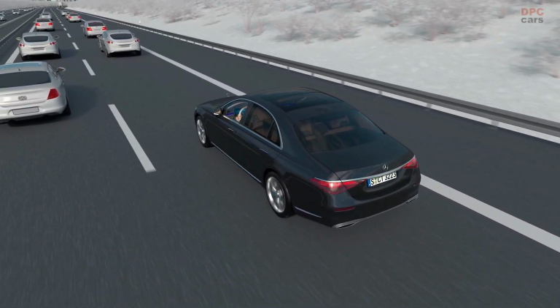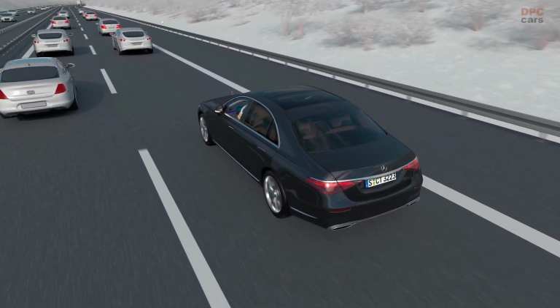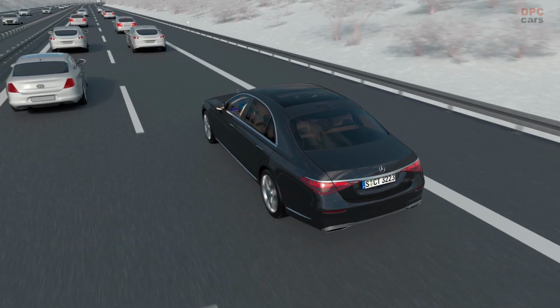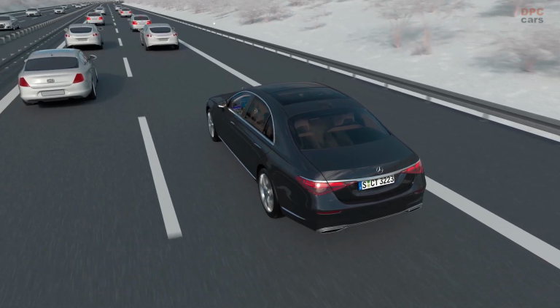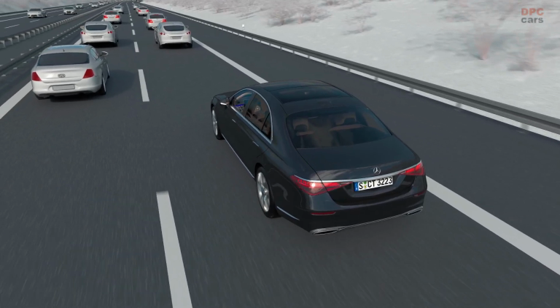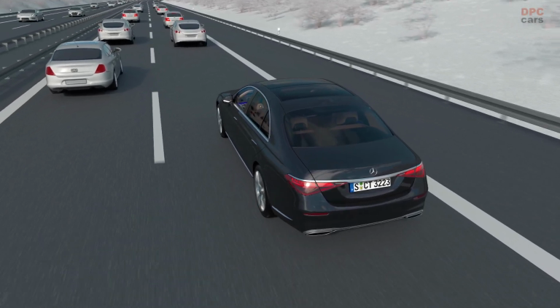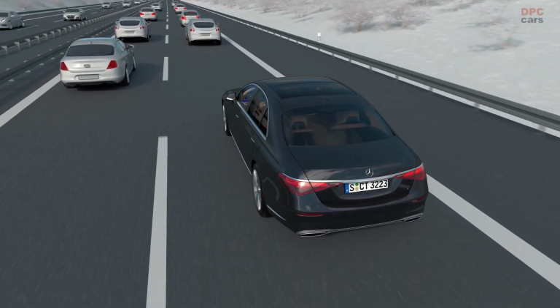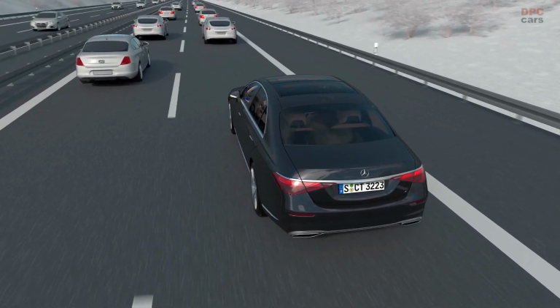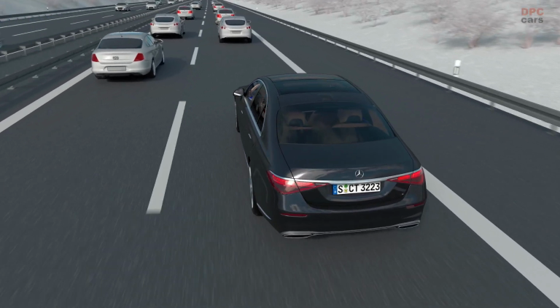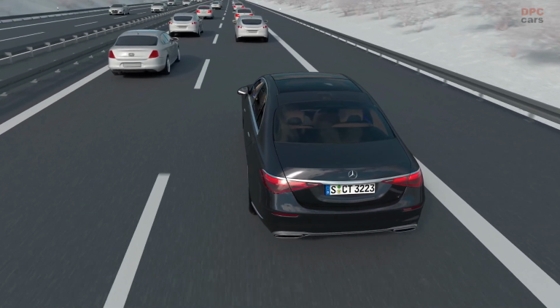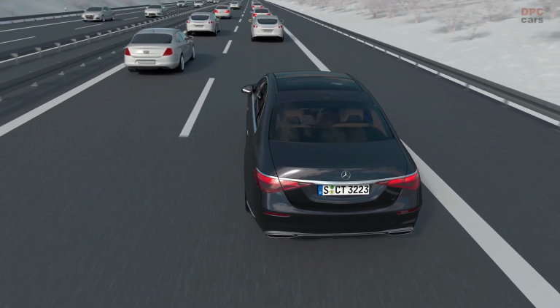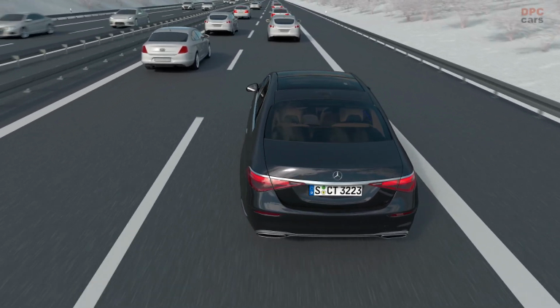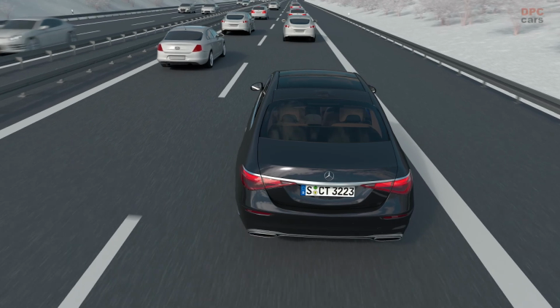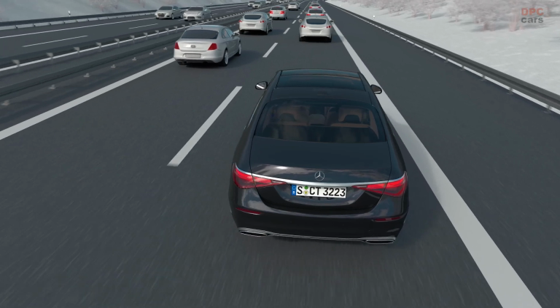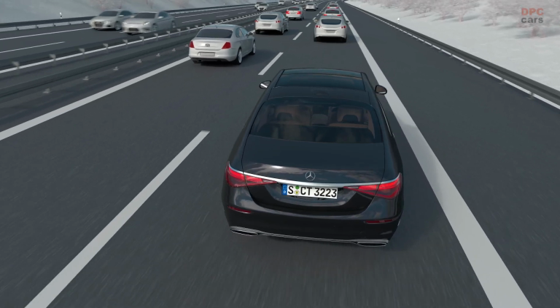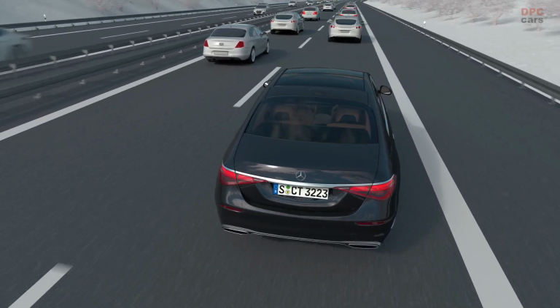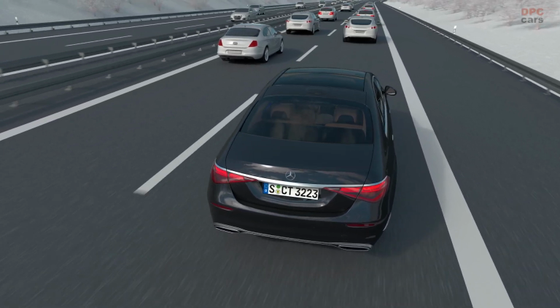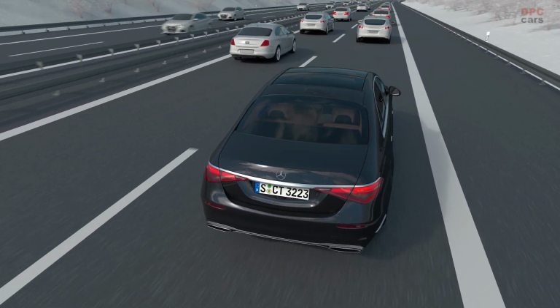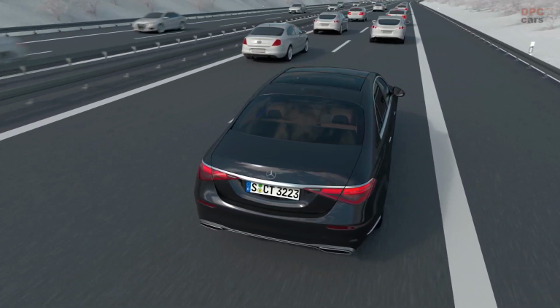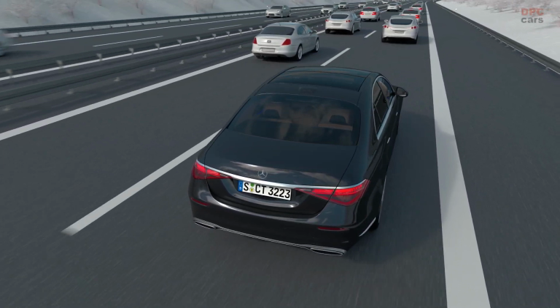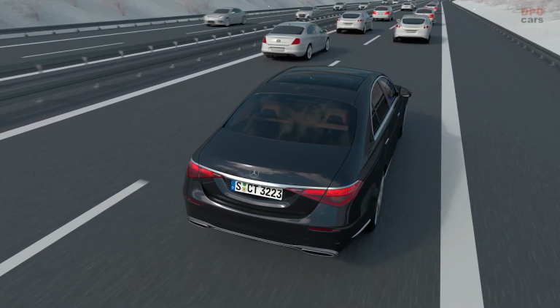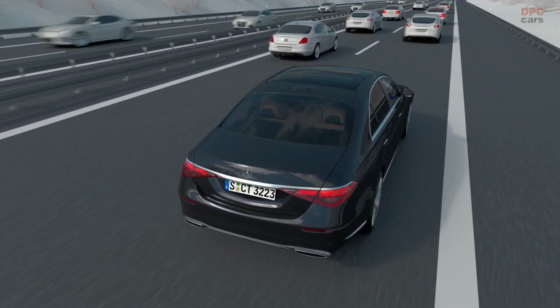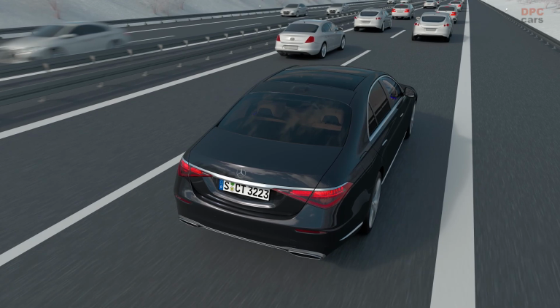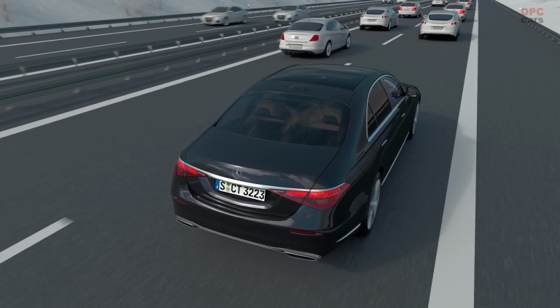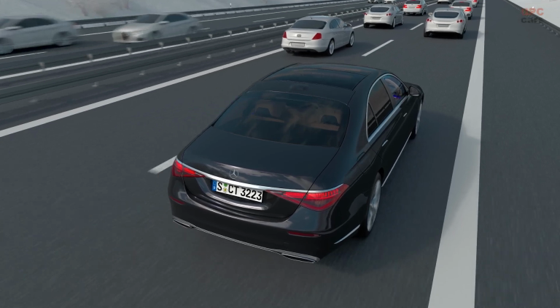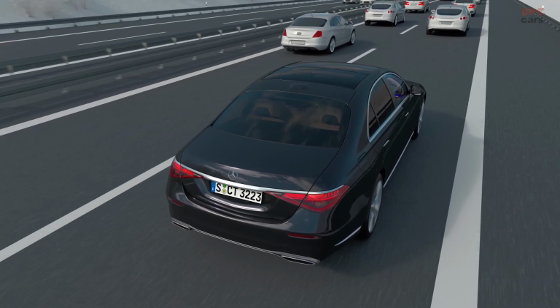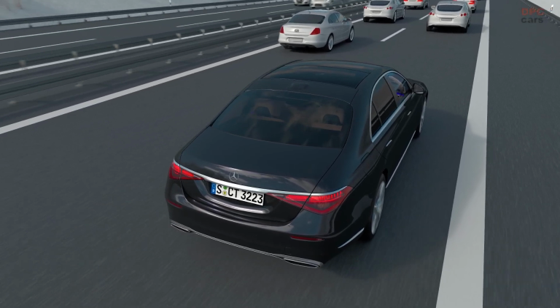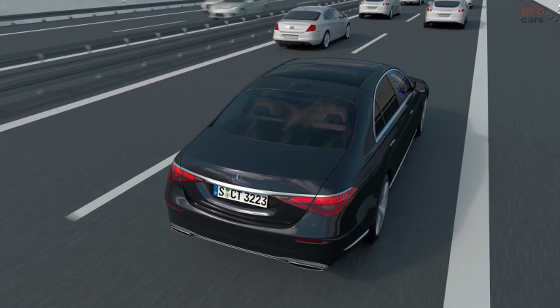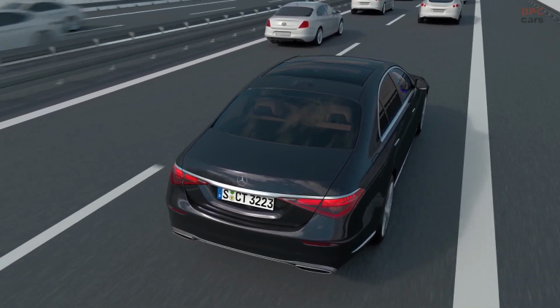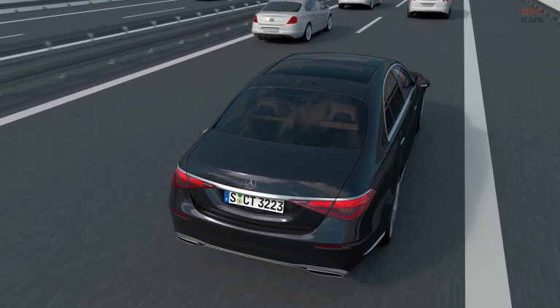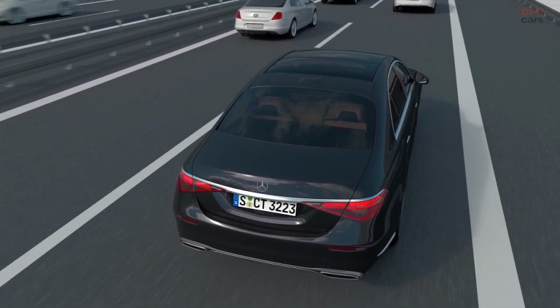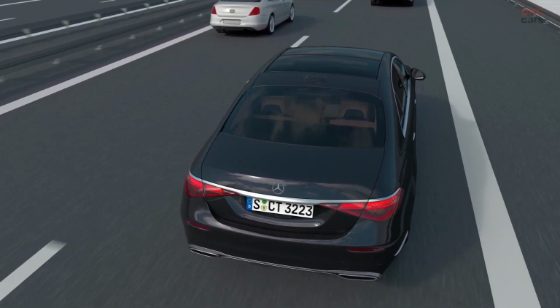As soon as you are driving on an approved motorway section and the necessary conditions are met, you can activate DrivePilot. This includes, among other things, a vehicle ahead in traffic jams below 60 kmph and a dry road with appropriate lane markings.